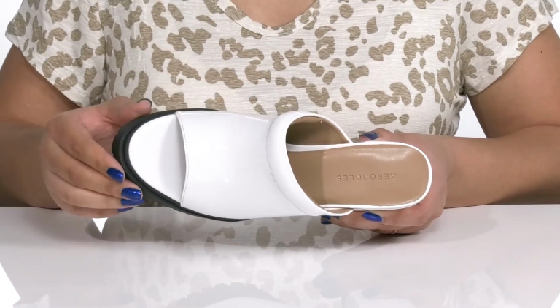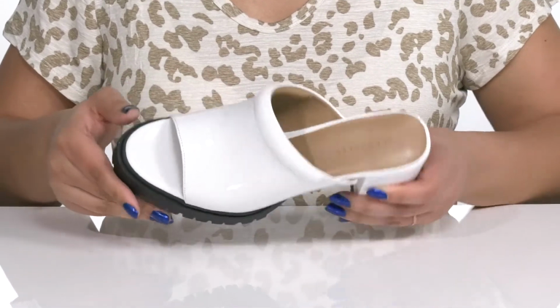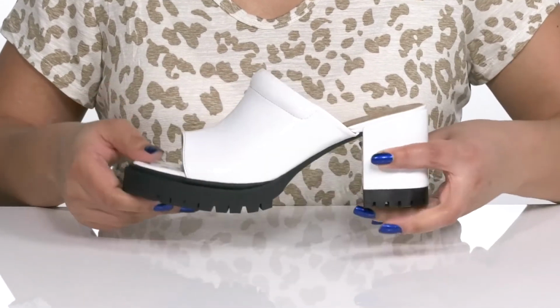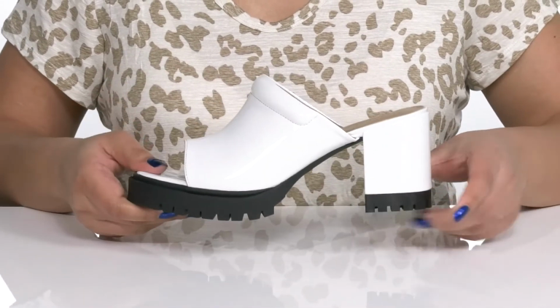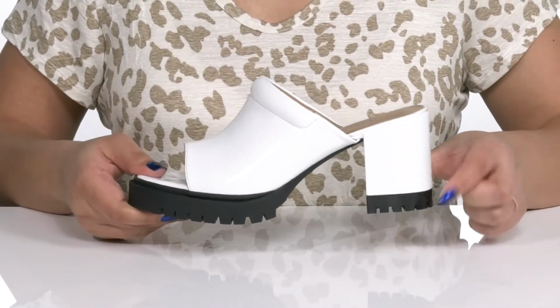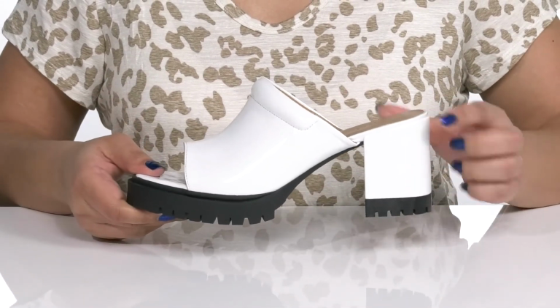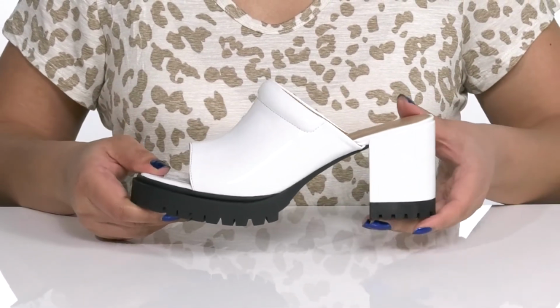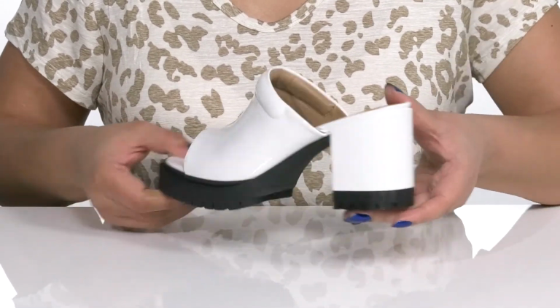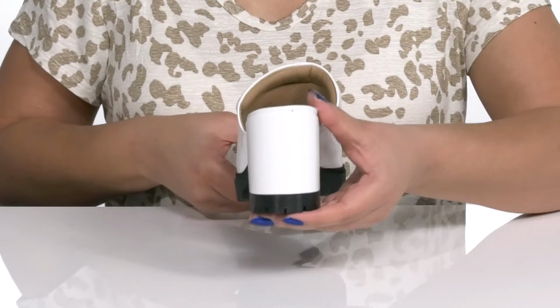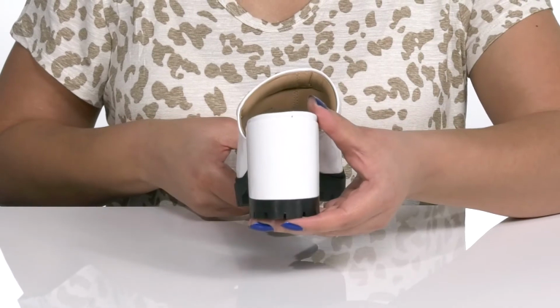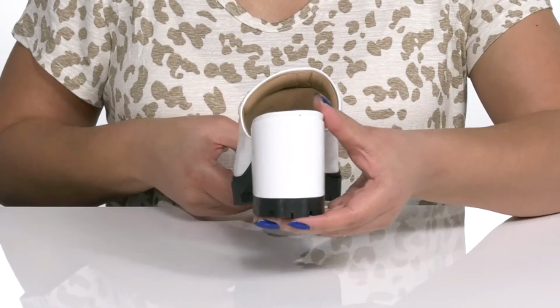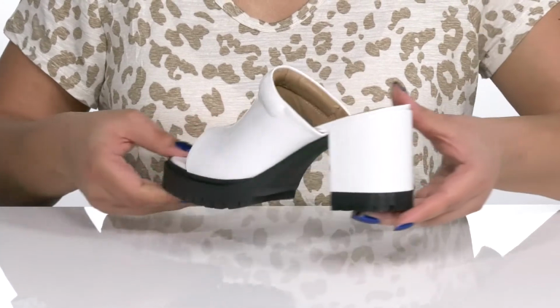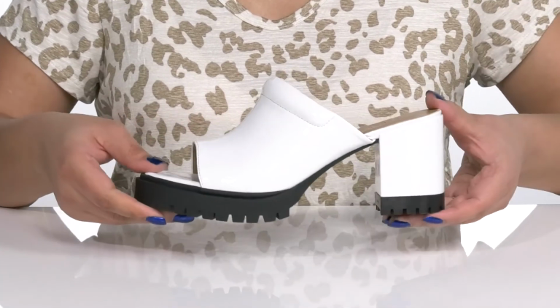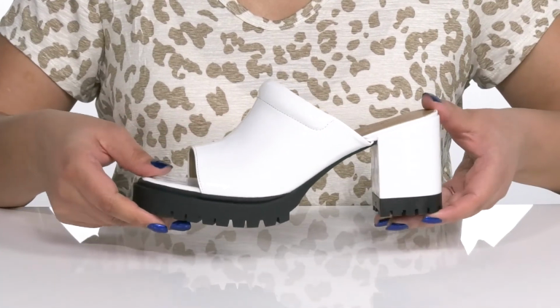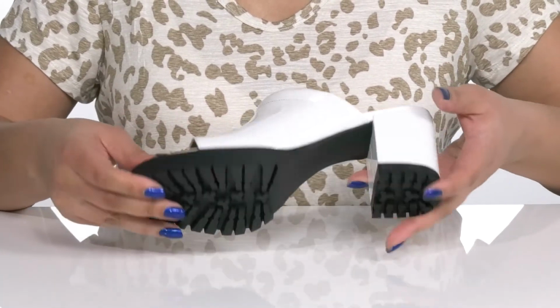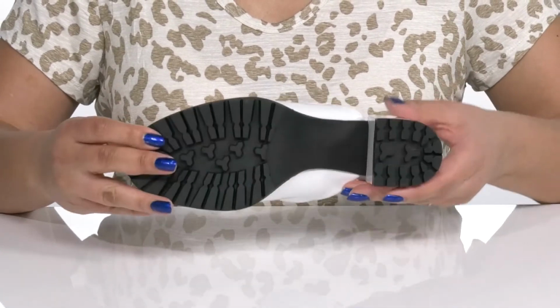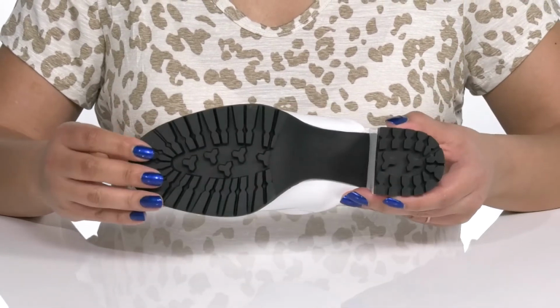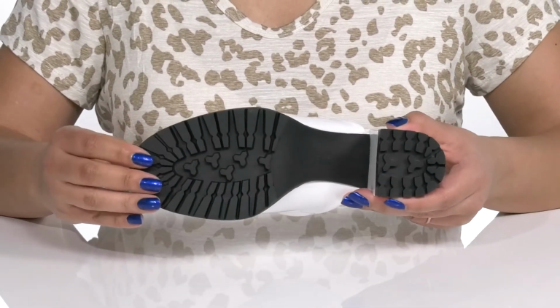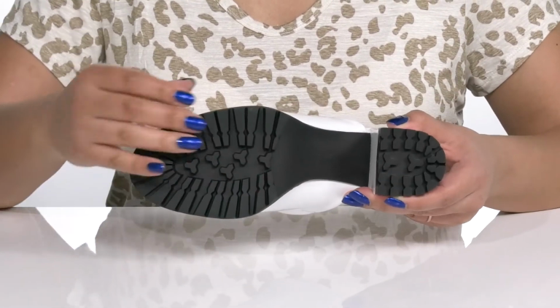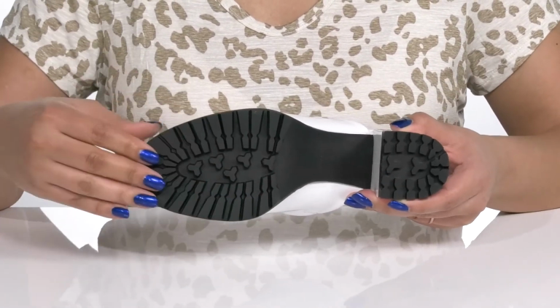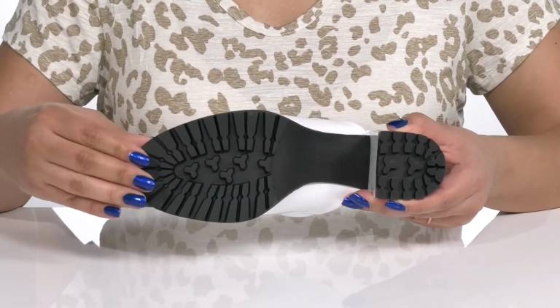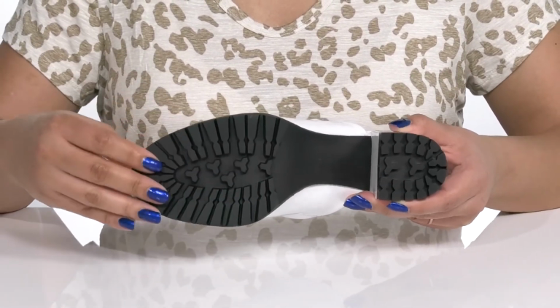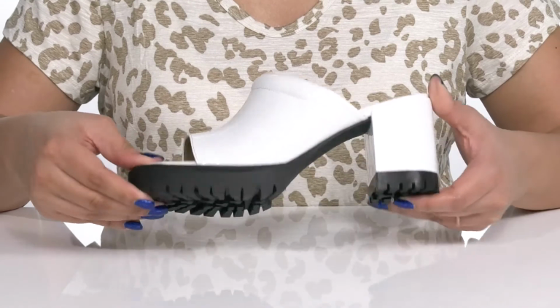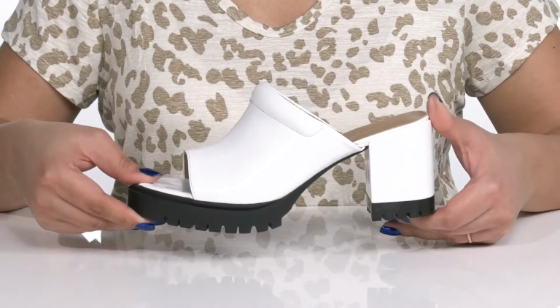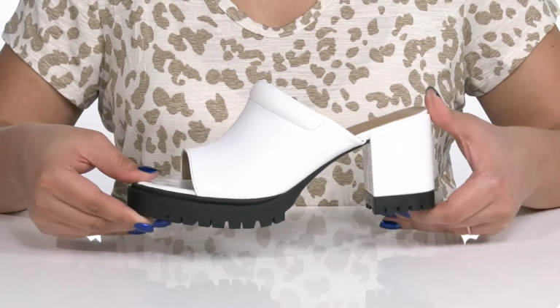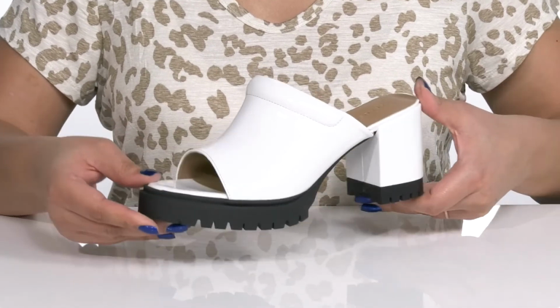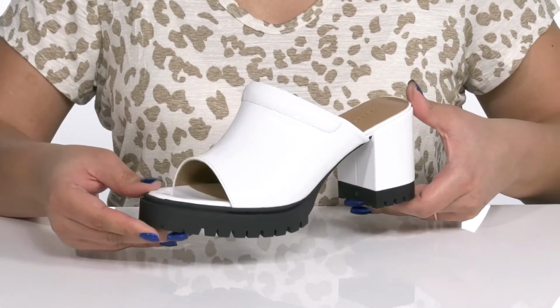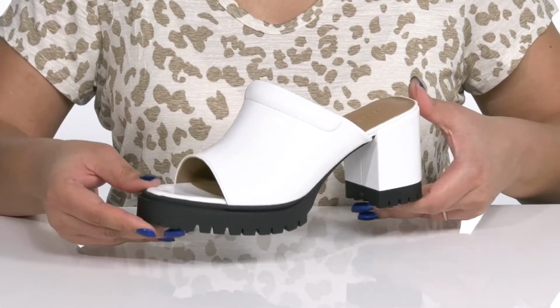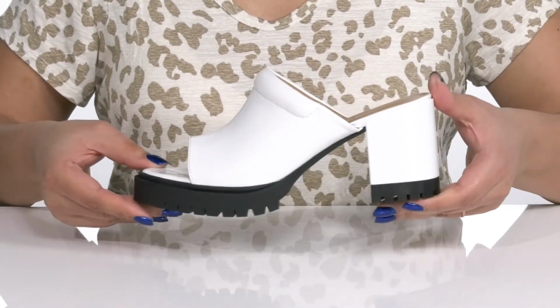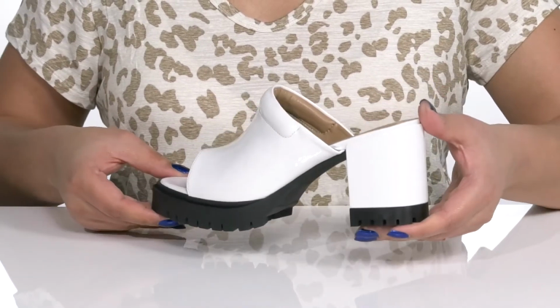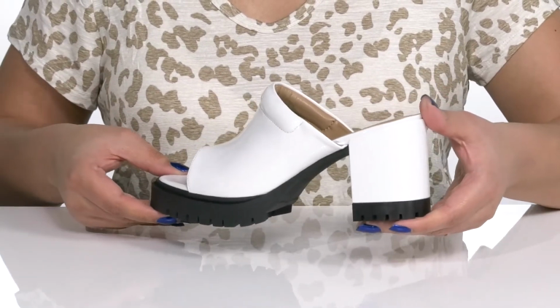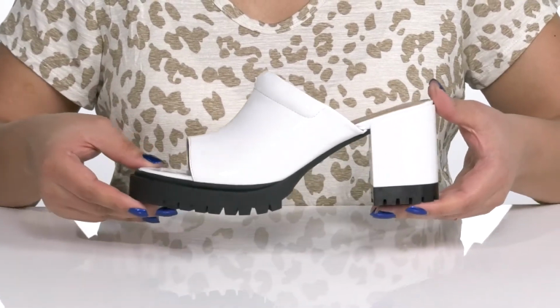You'll get about a three inch boost in height with the wrapped block heel at the back, and it's all on top of a durable man-made outsole that has grippy lugs to keep you stable. Slip into these wearing a cute pair of denim.